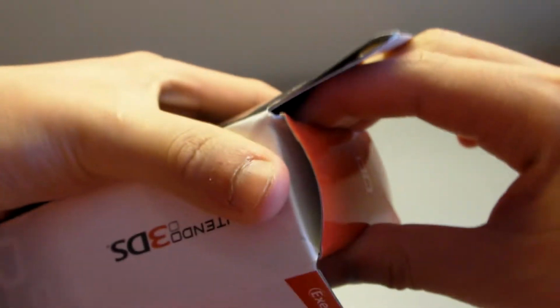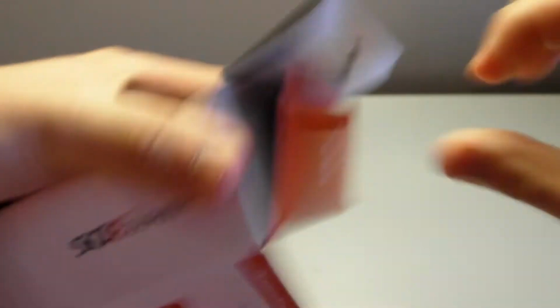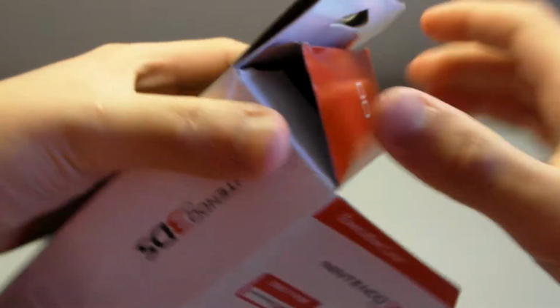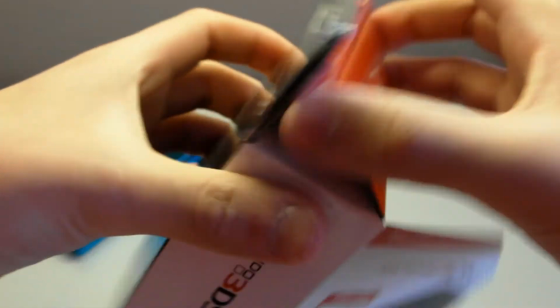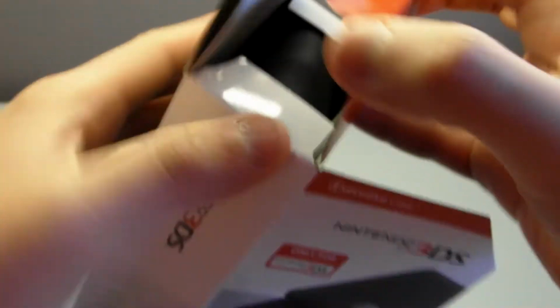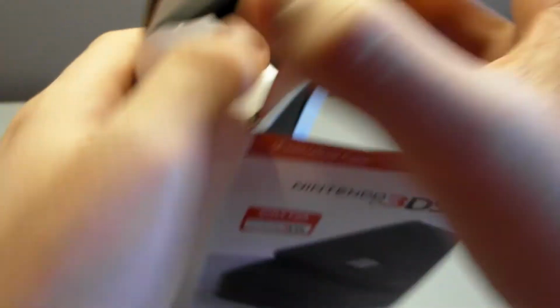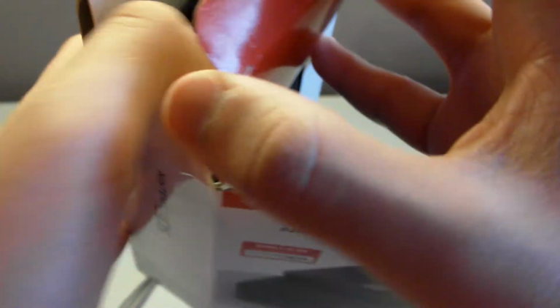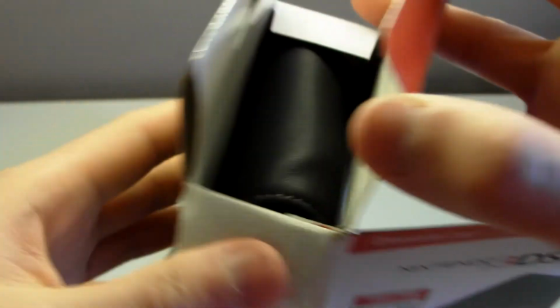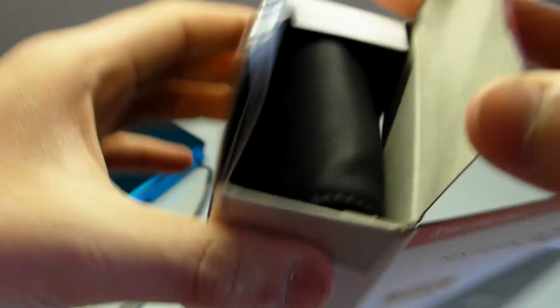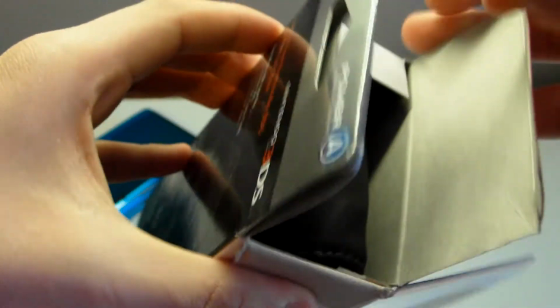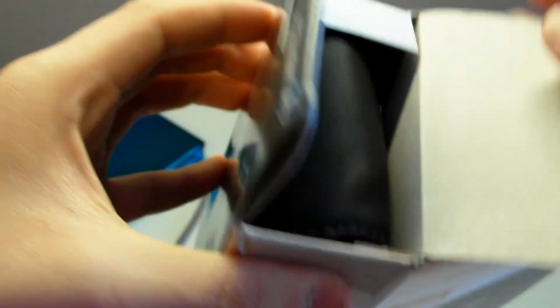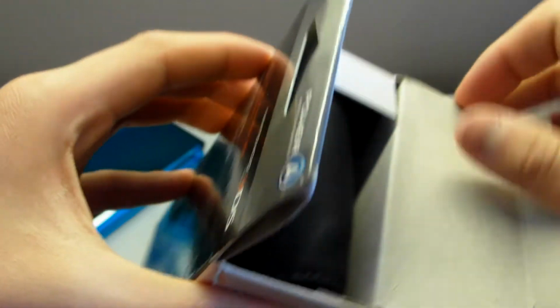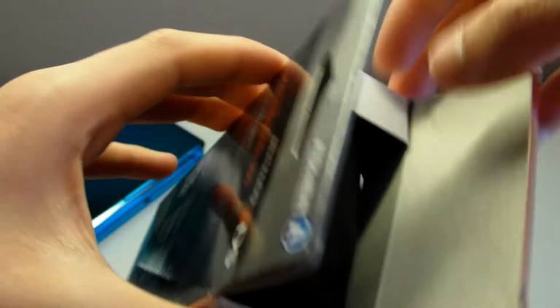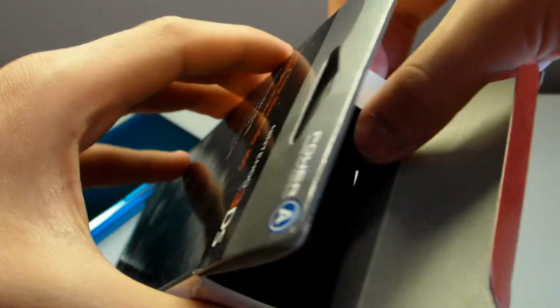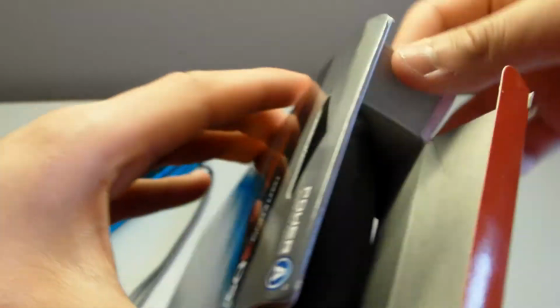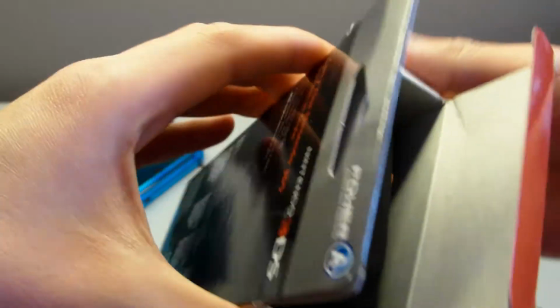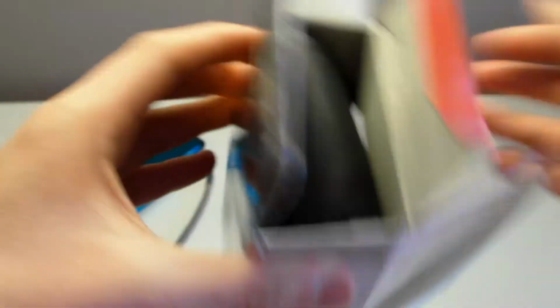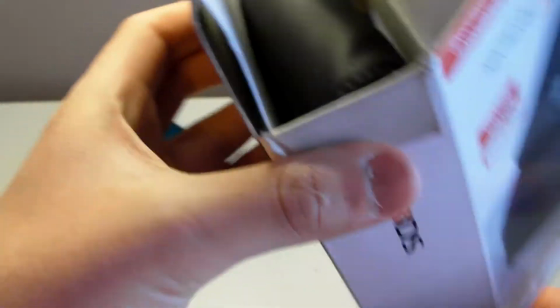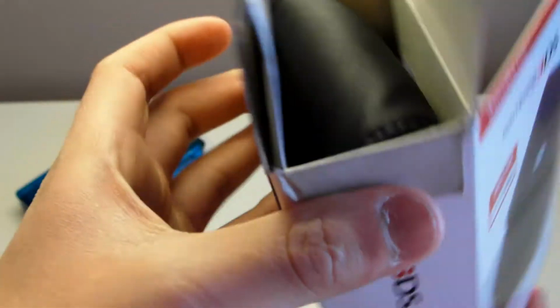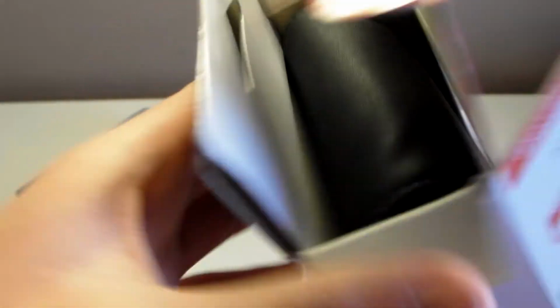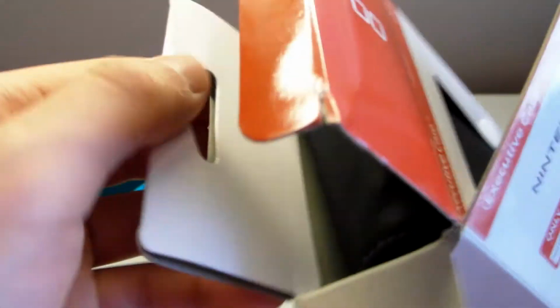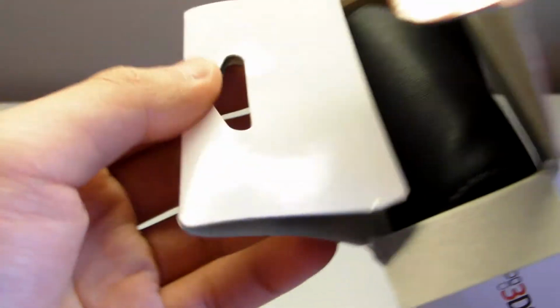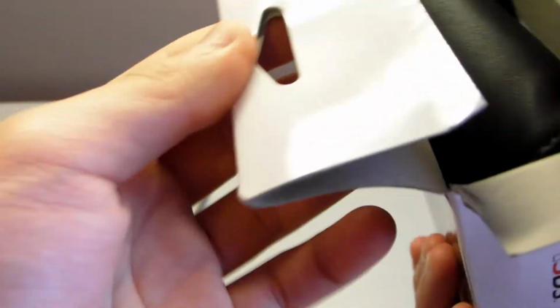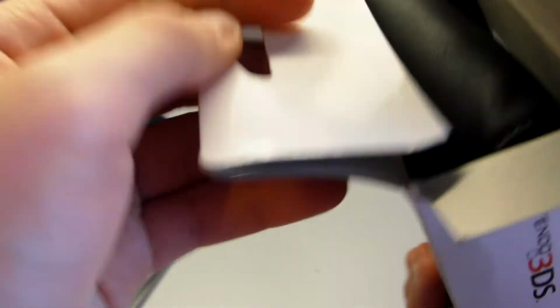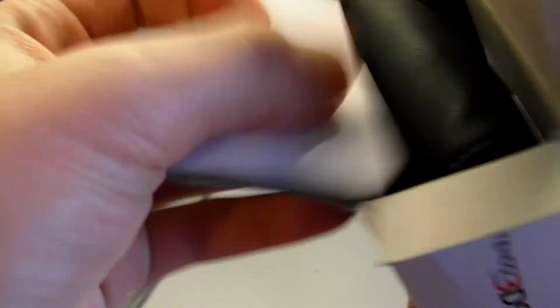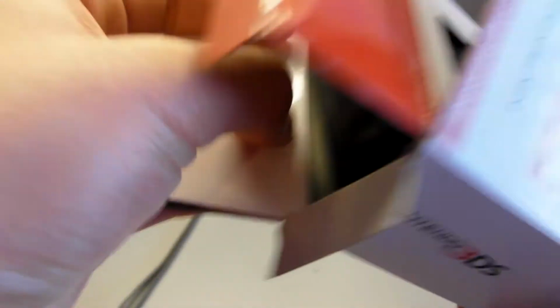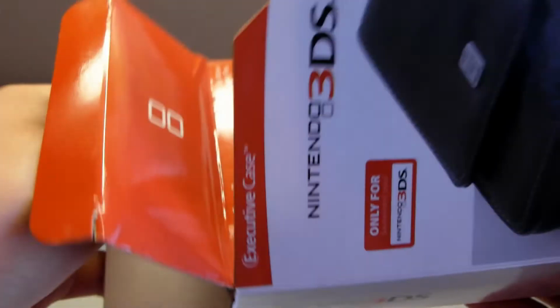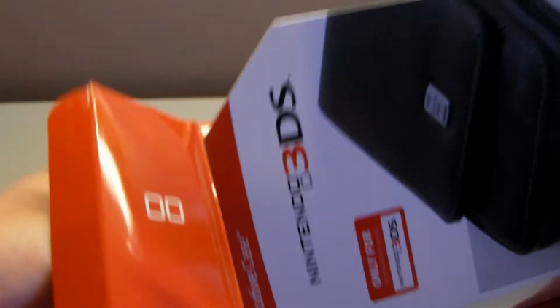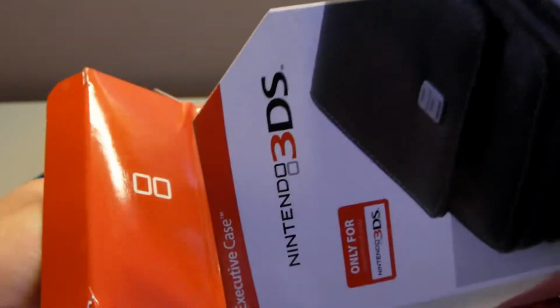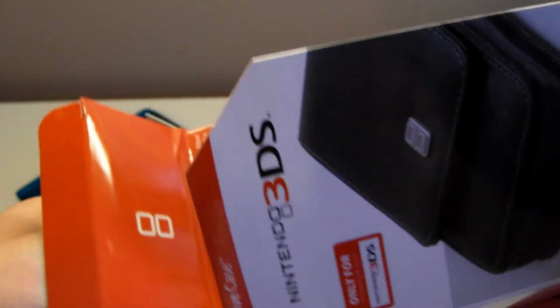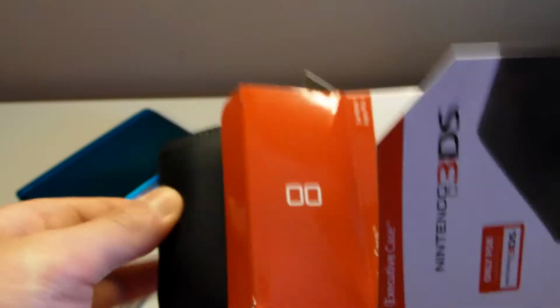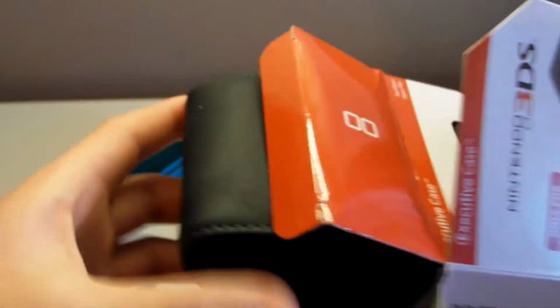I picked up this case so I can get some light, simple protection for my 3DS, because I do carry it around in my backpack and I do not want to scratch it up.